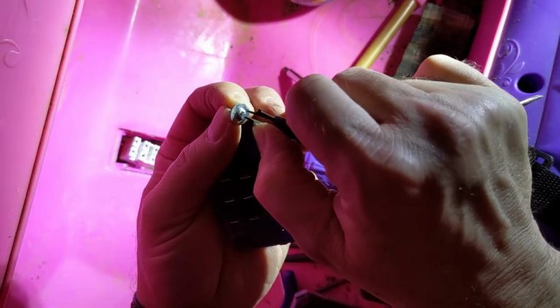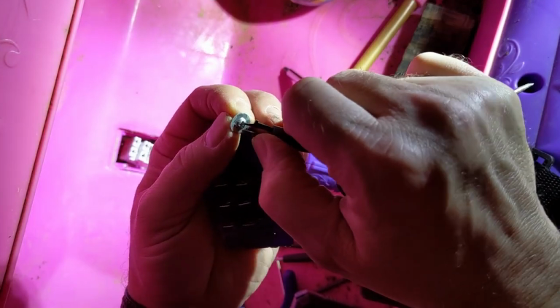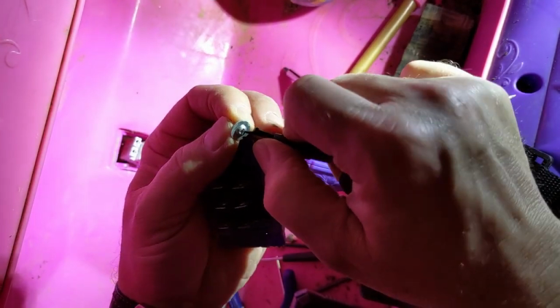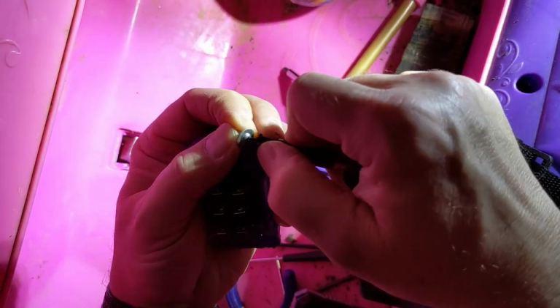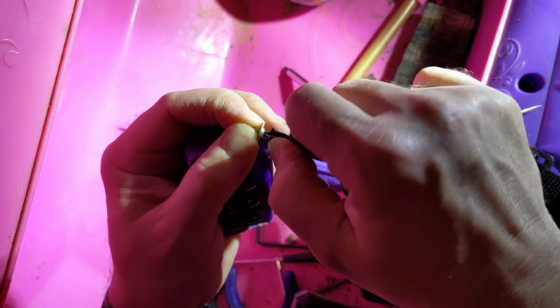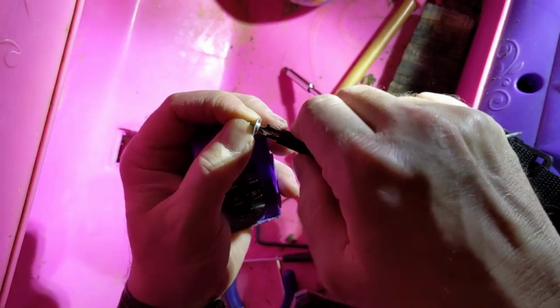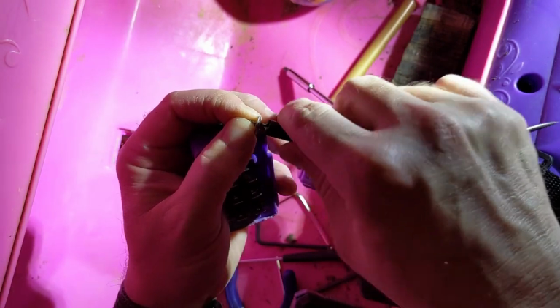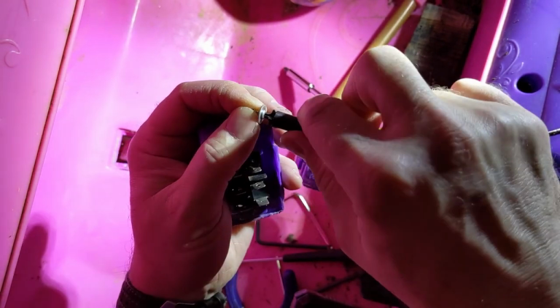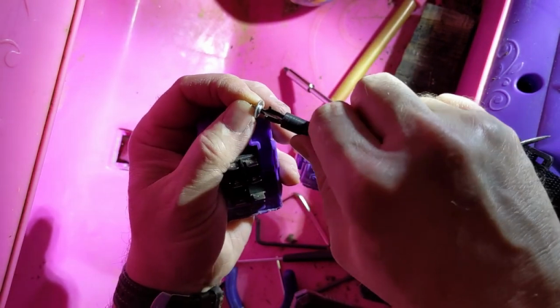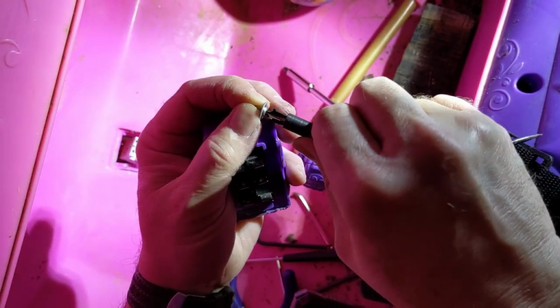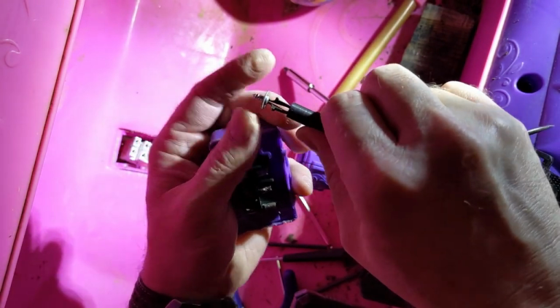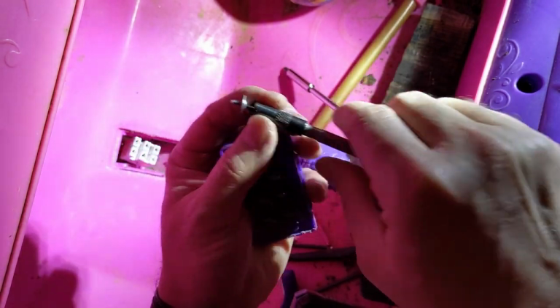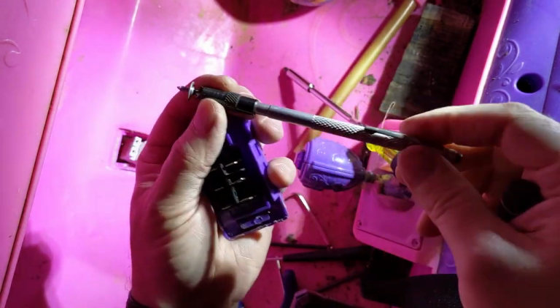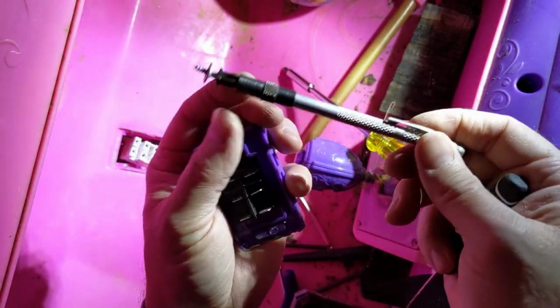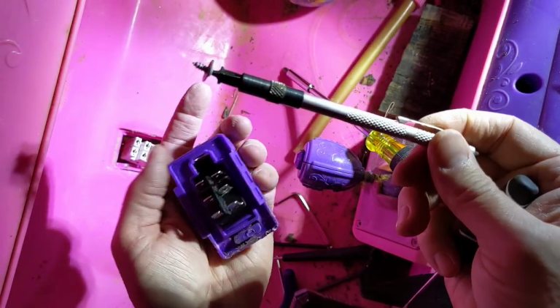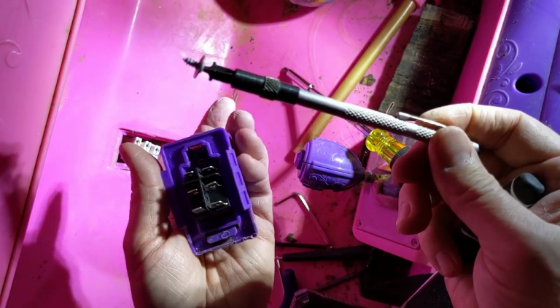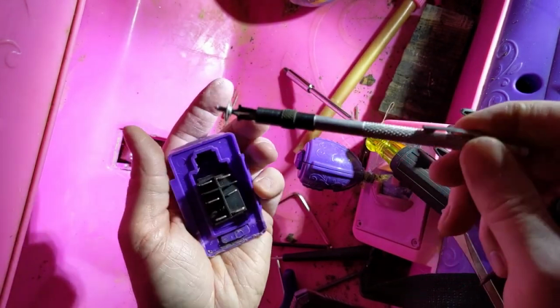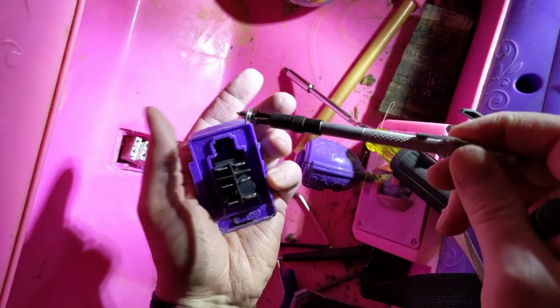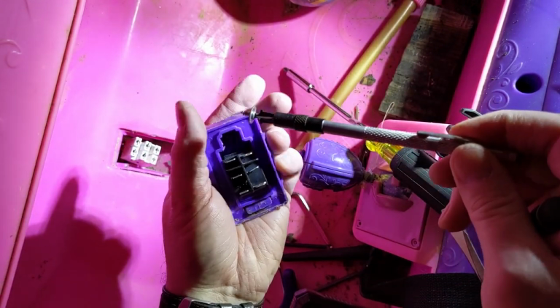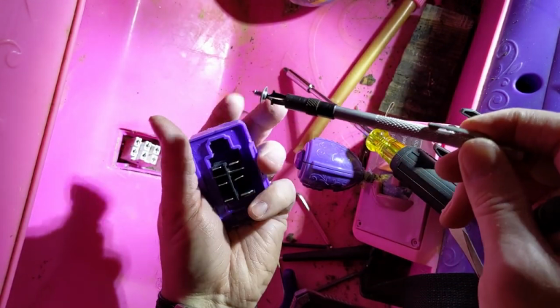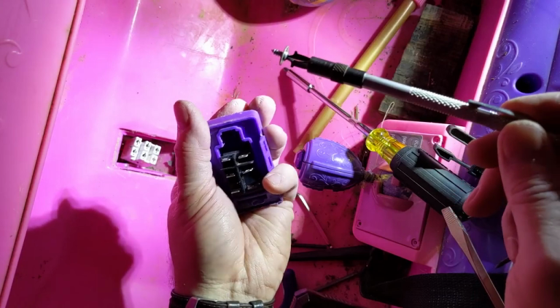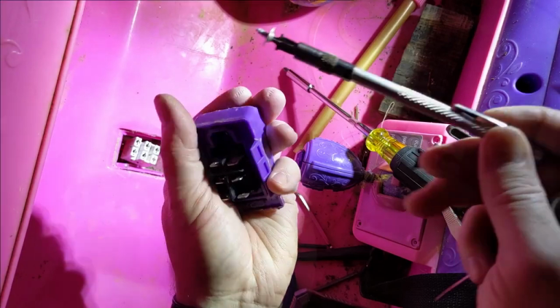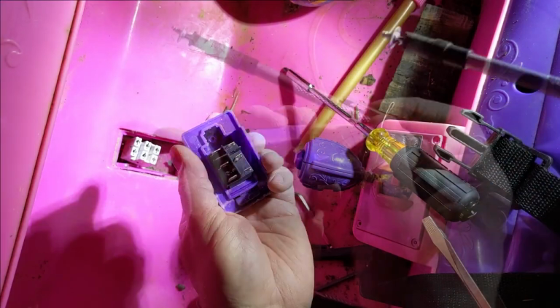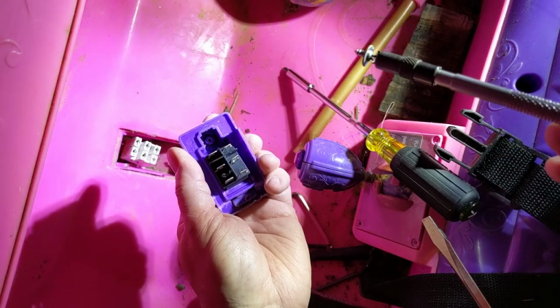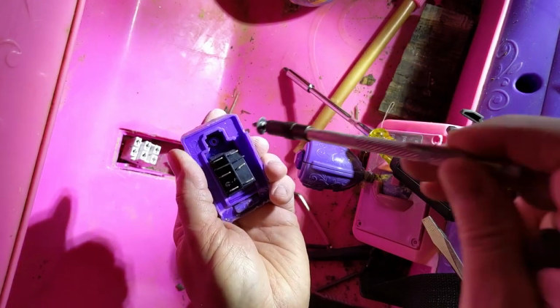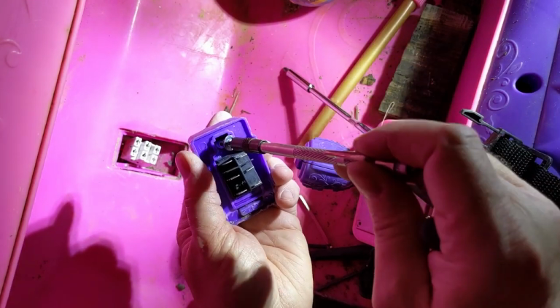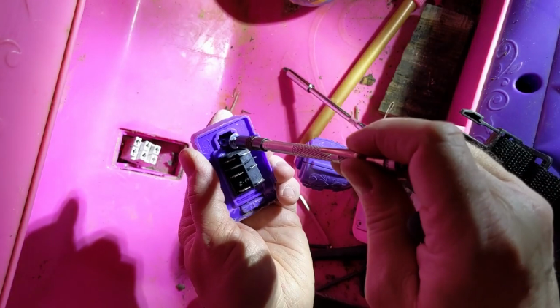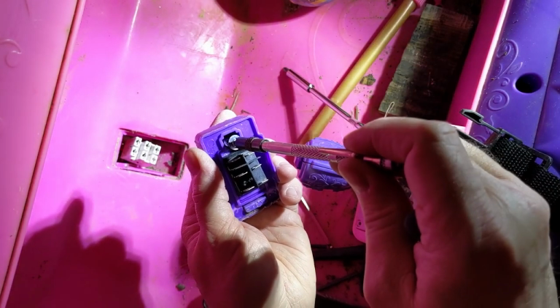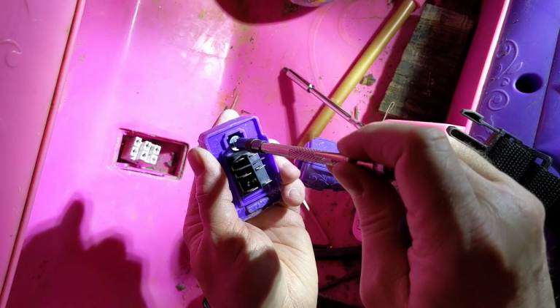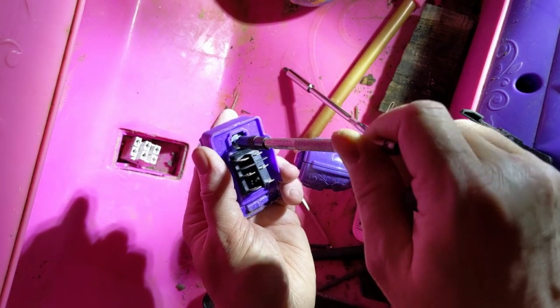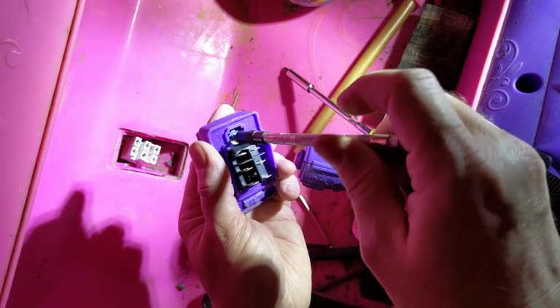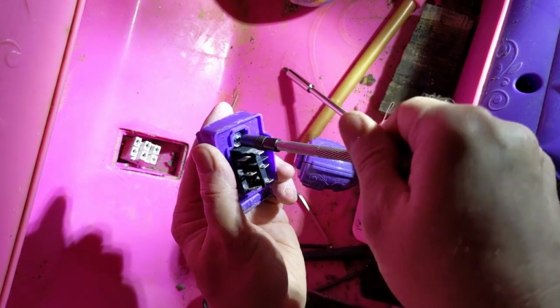I'm using a little screw starter right here — if you have one, that will be handy because you've got to go in there pretty deep. But a magnetic screwdriver does just as well.